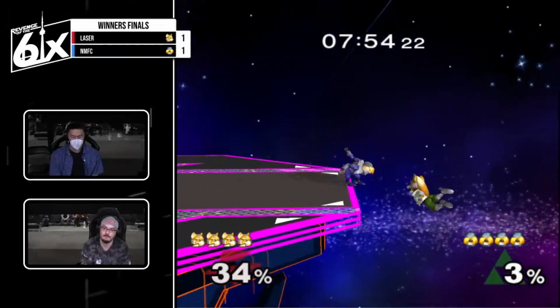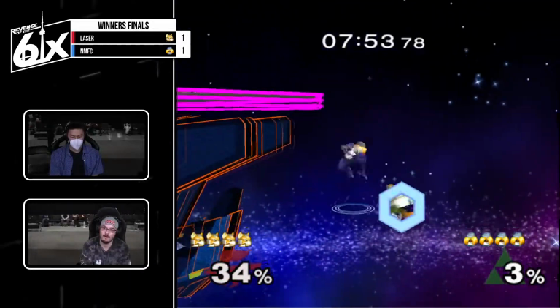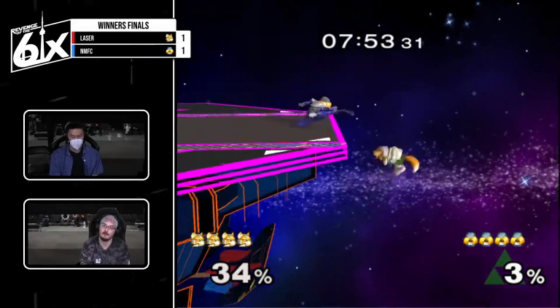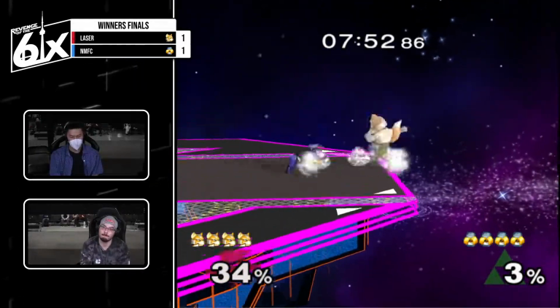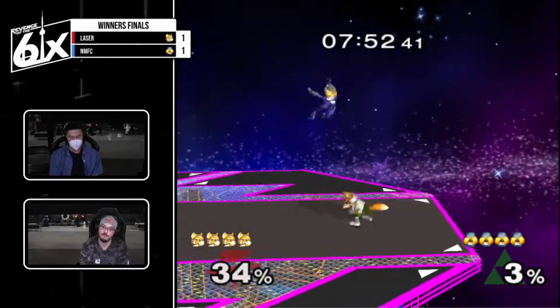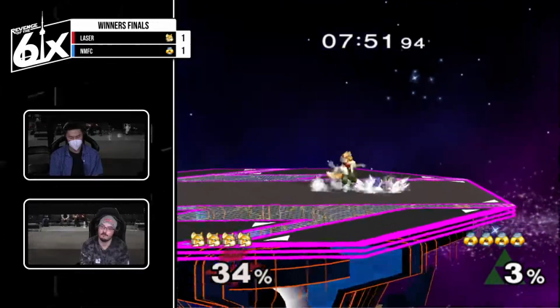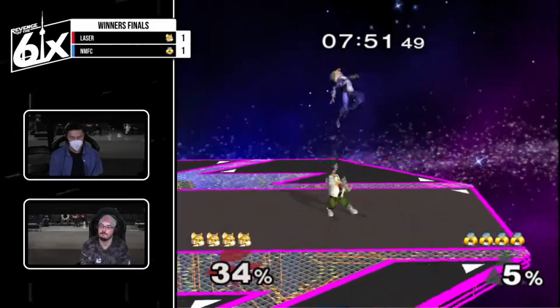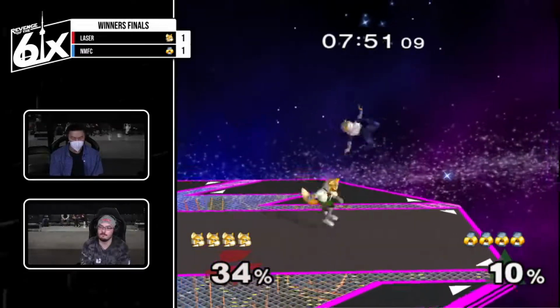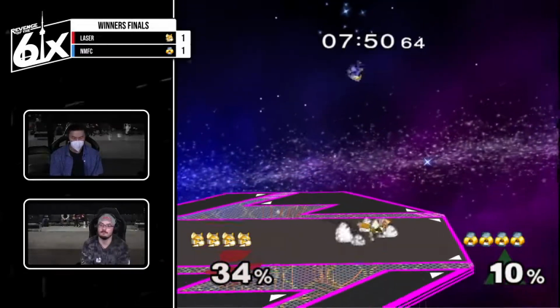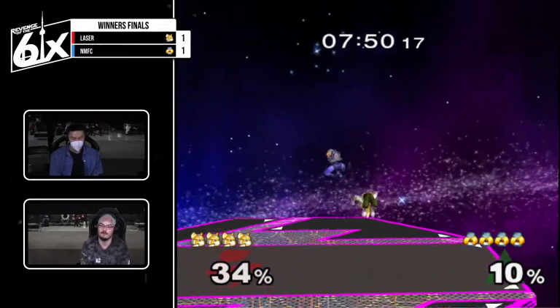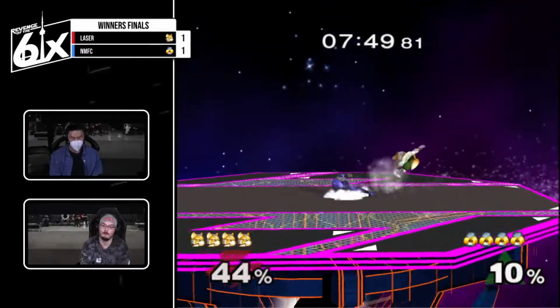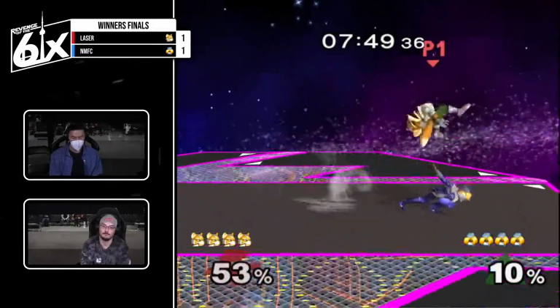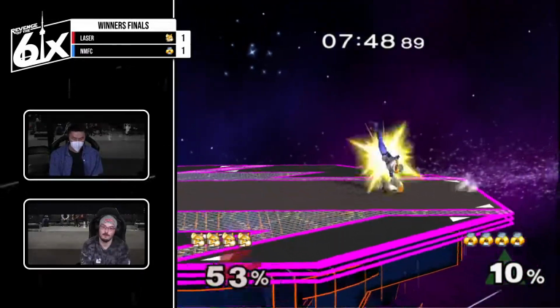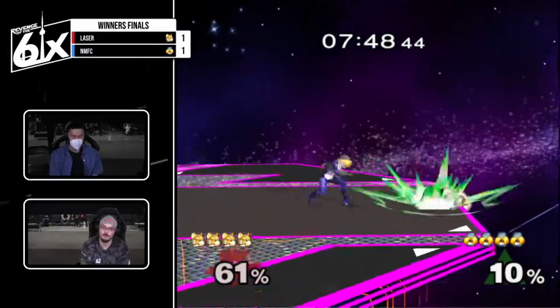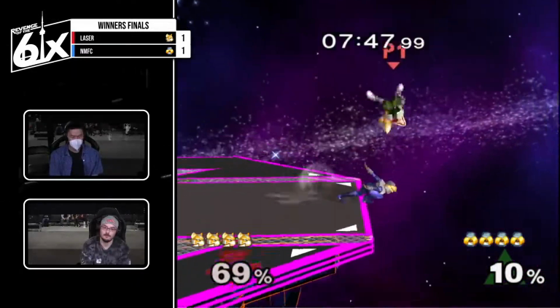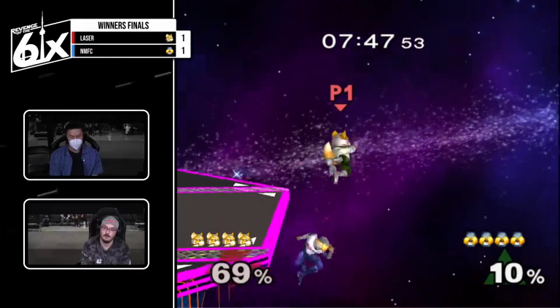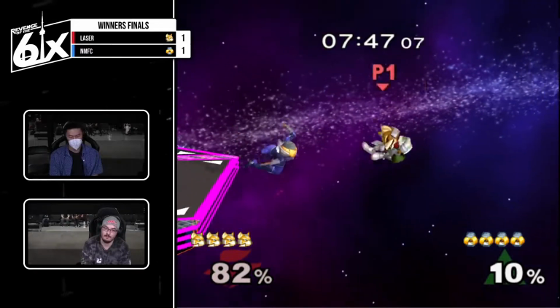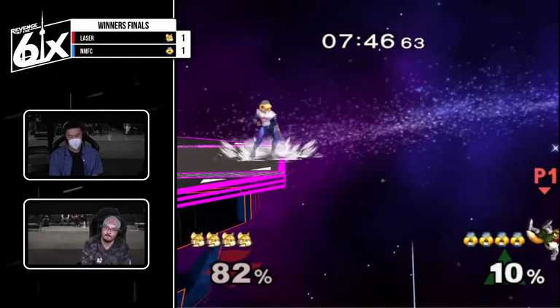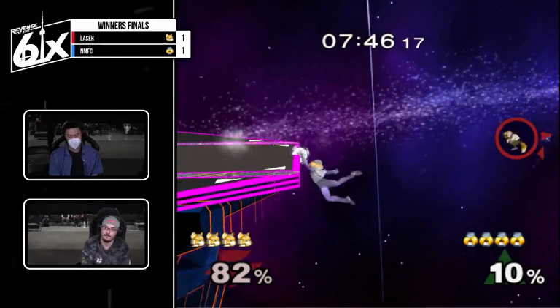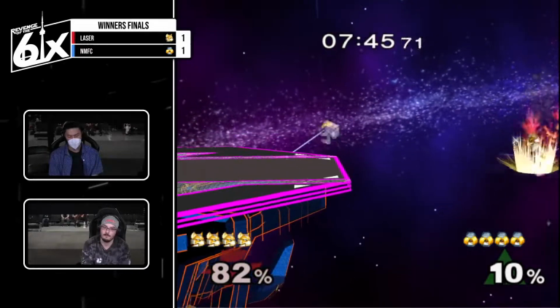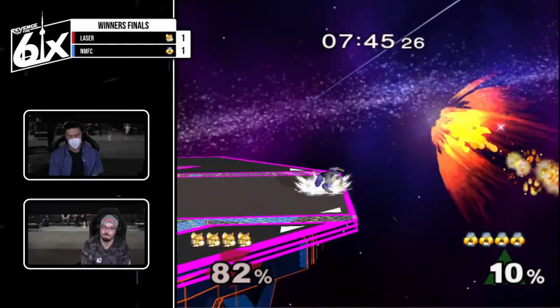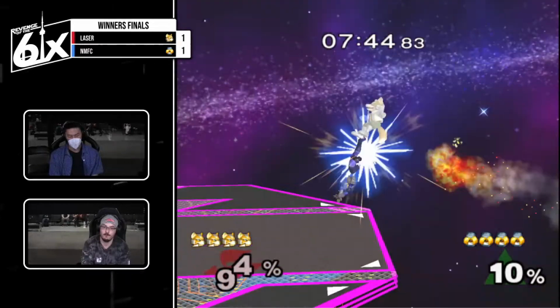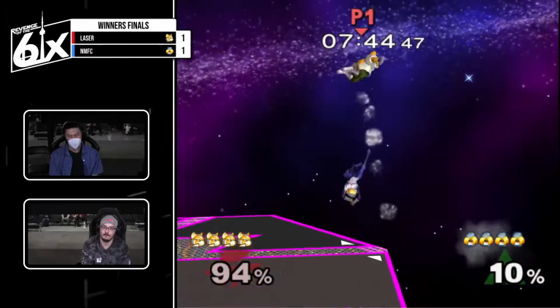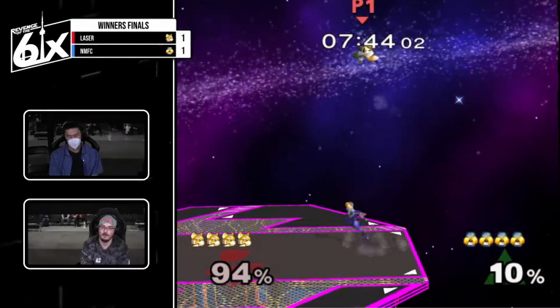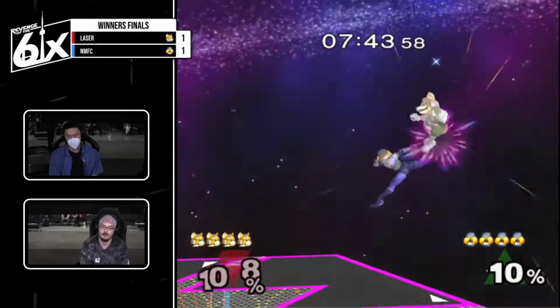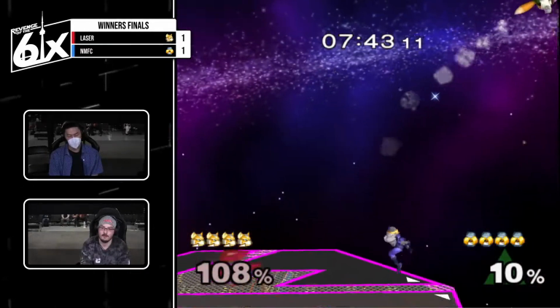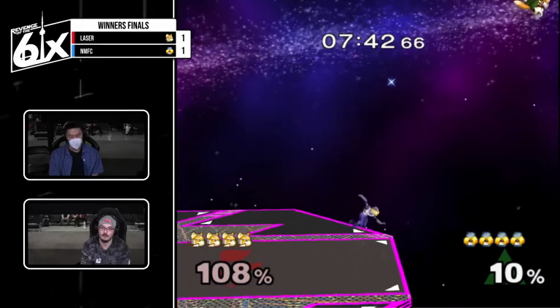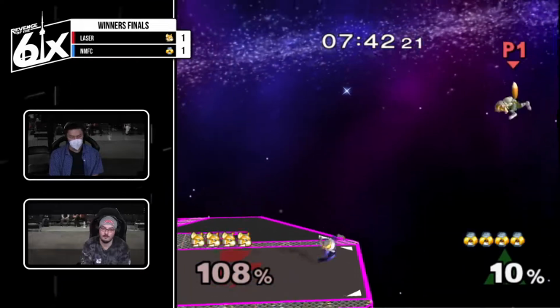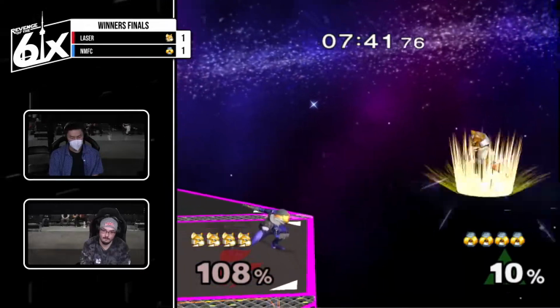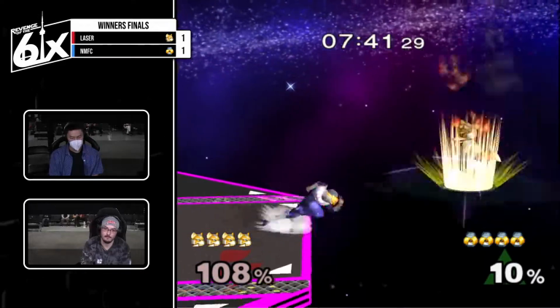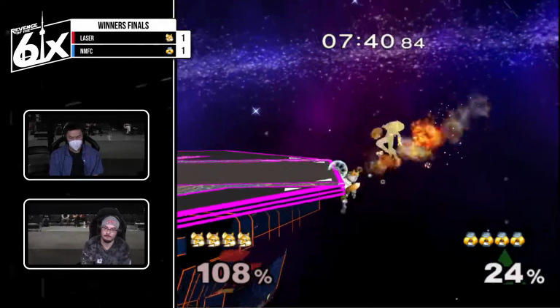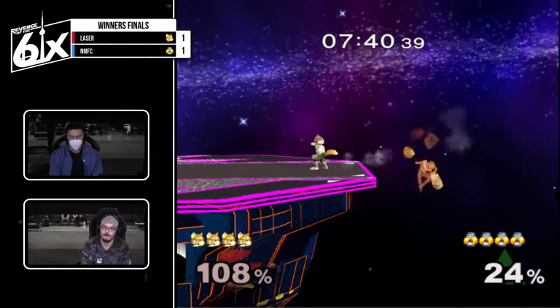I just realized this is Winner's Finals. Yeah, Winner's Finals — holy shit. So he chooses to jump out, doesn't go for the read. Fair, nice. Almost could have gone shine reversal there actually — he dipped down. Interesting up there. Backer is actually stronger than fair, but sends at a worse angle.